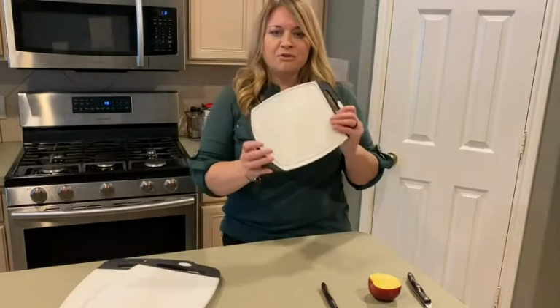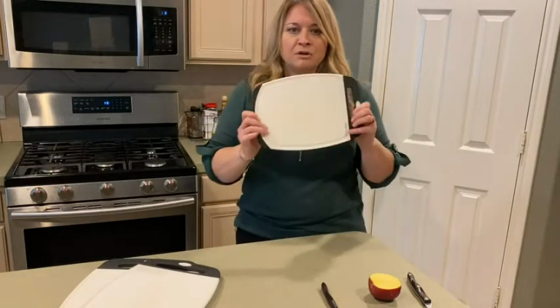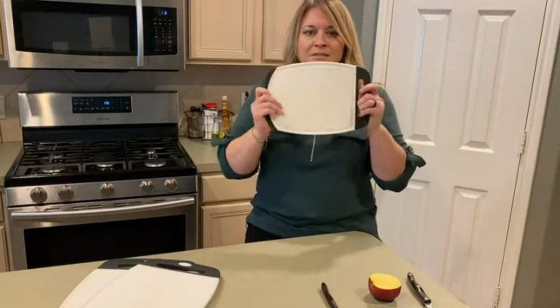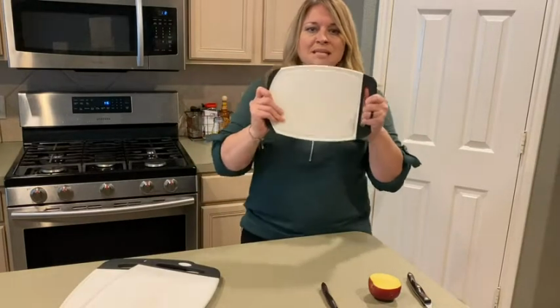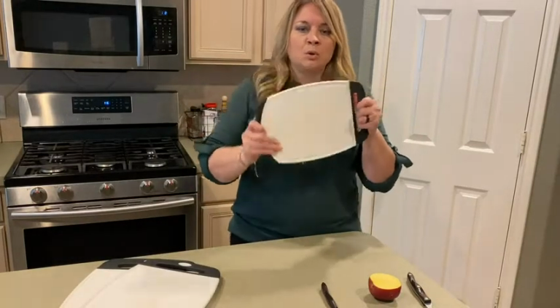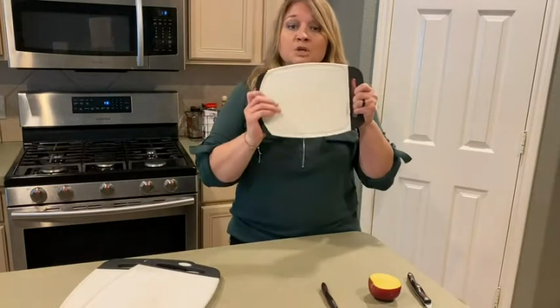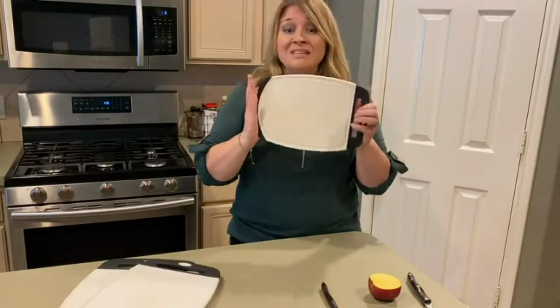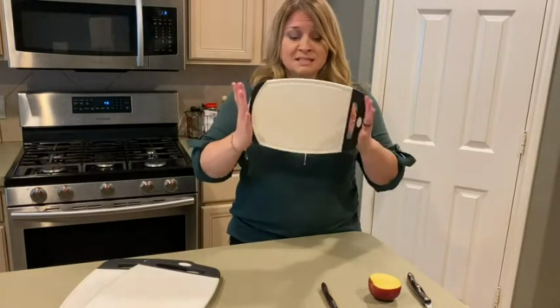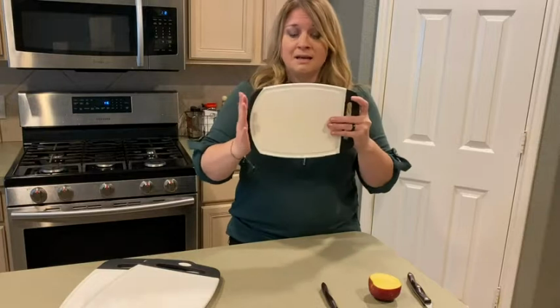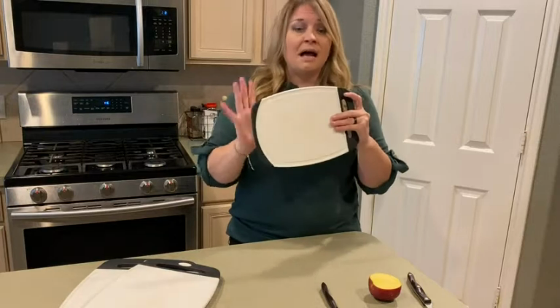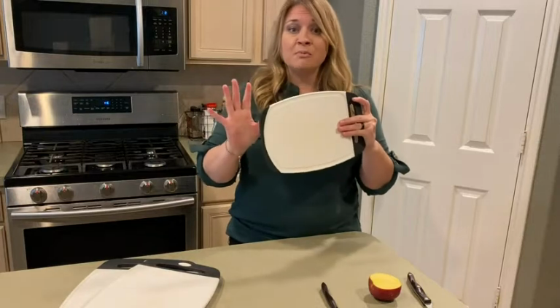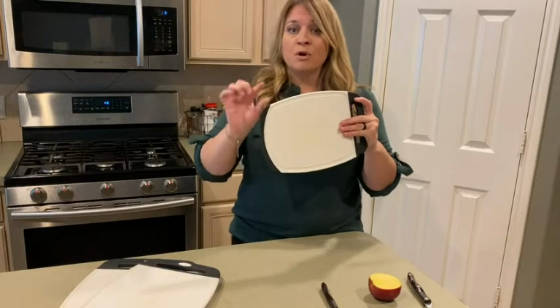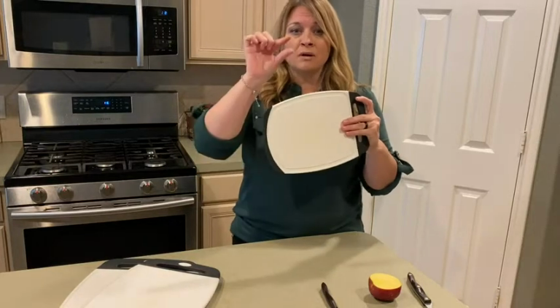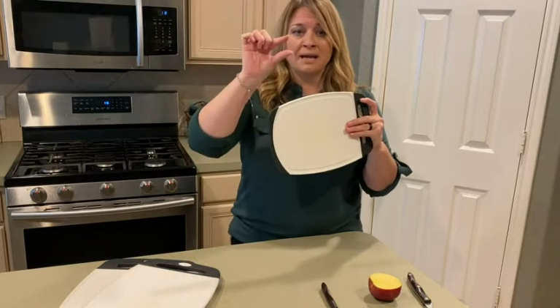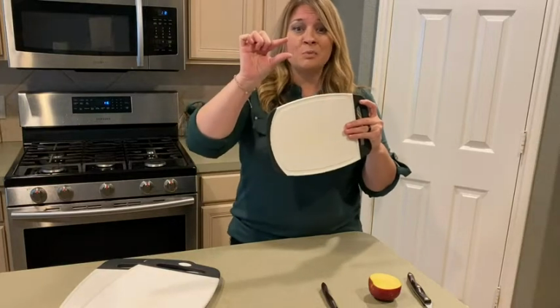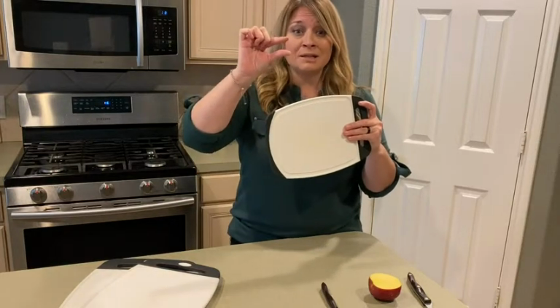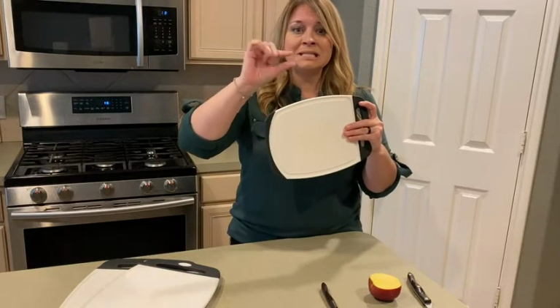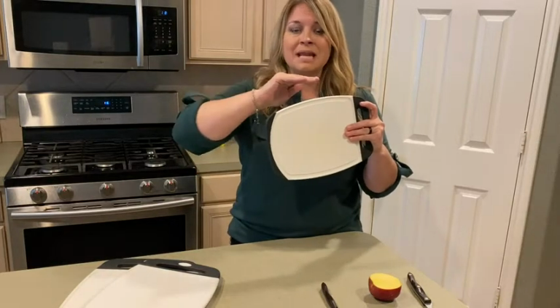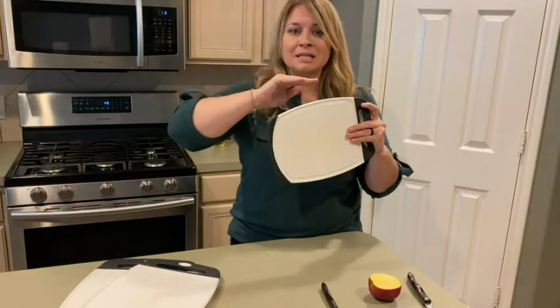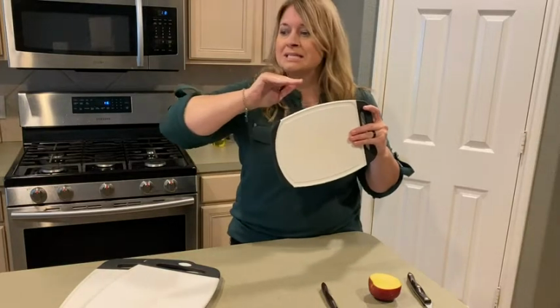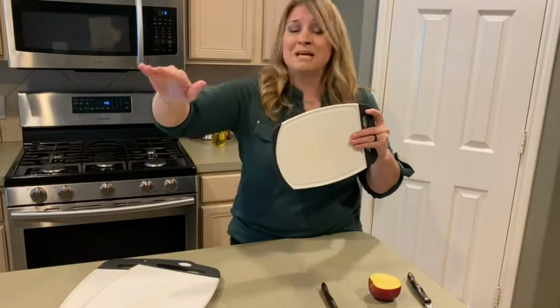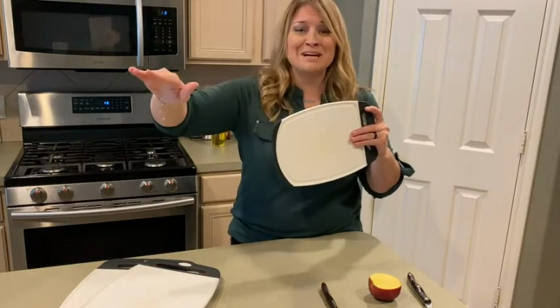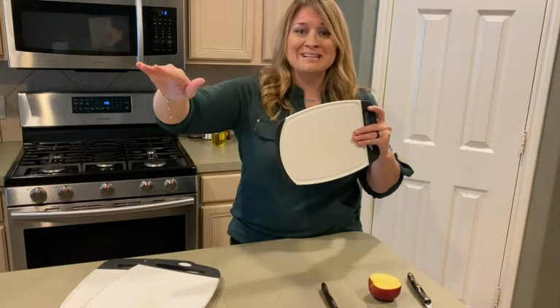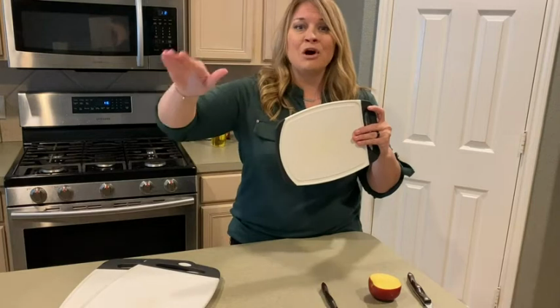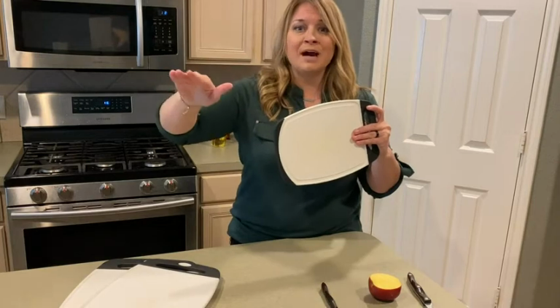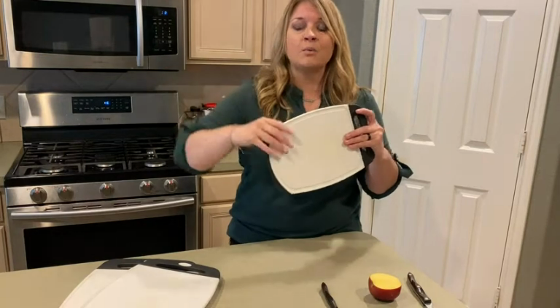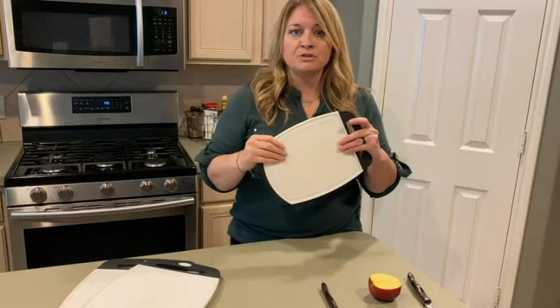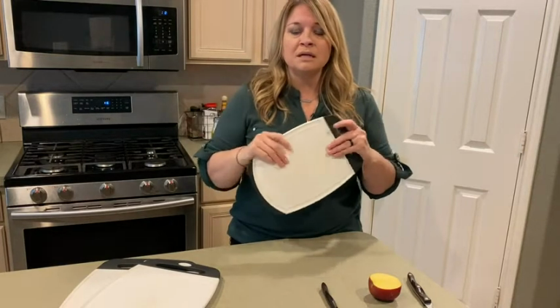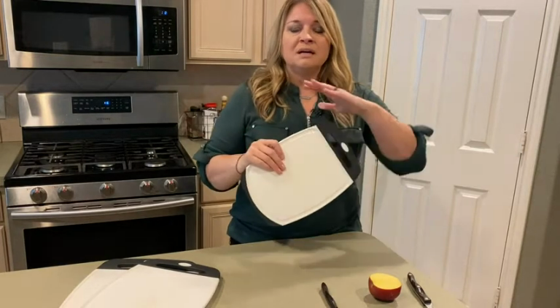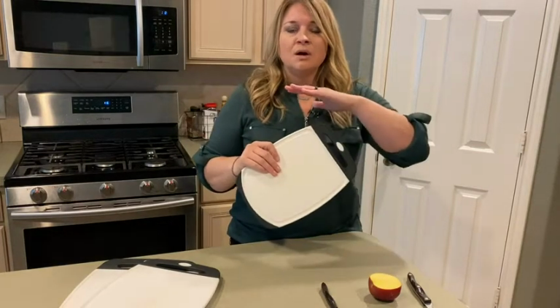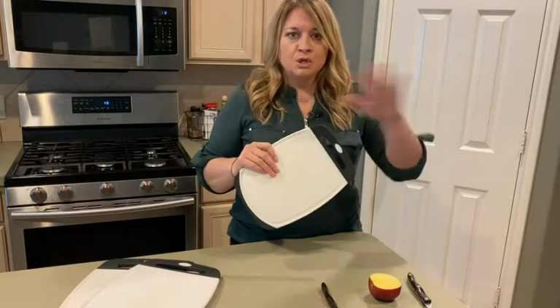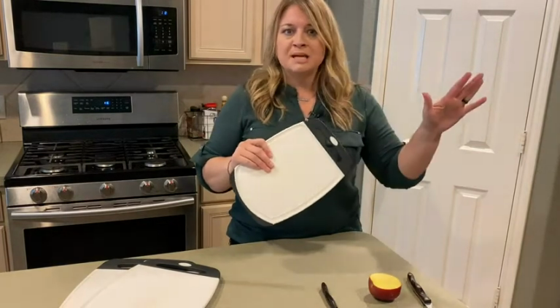First of all, it's easy to hold — it has the non-skid. I've had it before where my cutting board had the little legs and it literally slipped out from under me on the counter and went onto the floor. Huge mess.